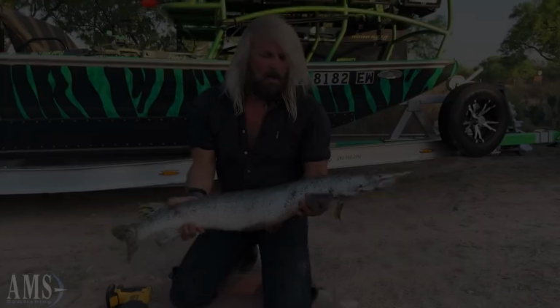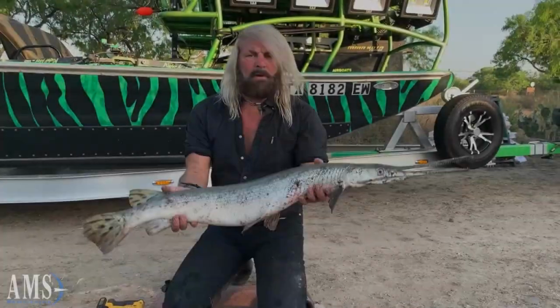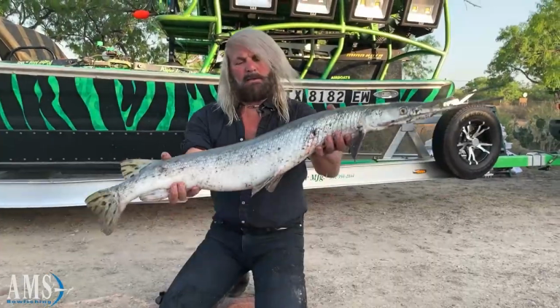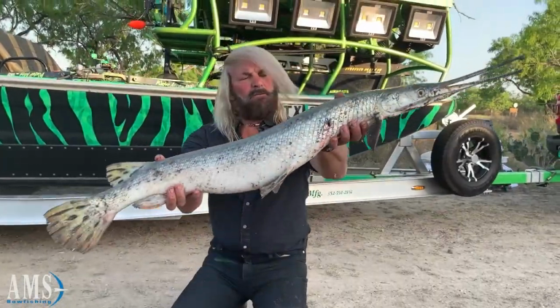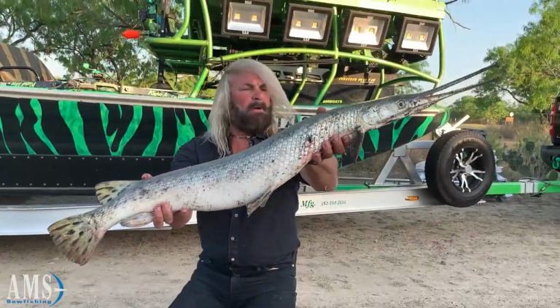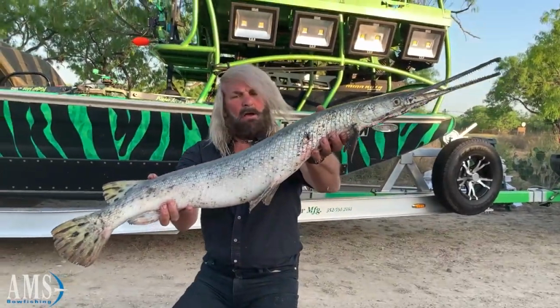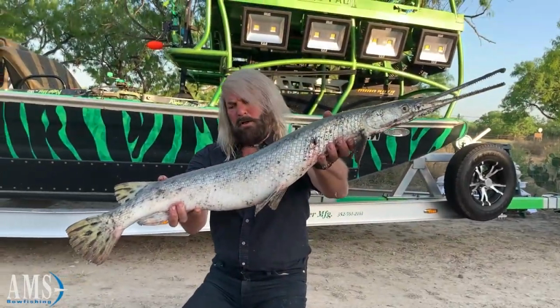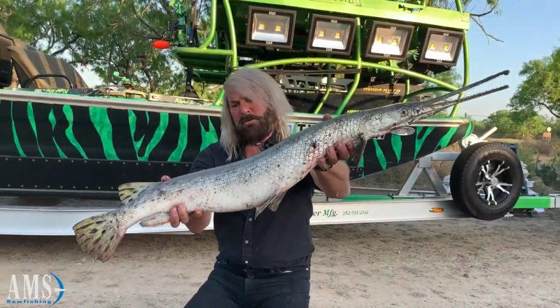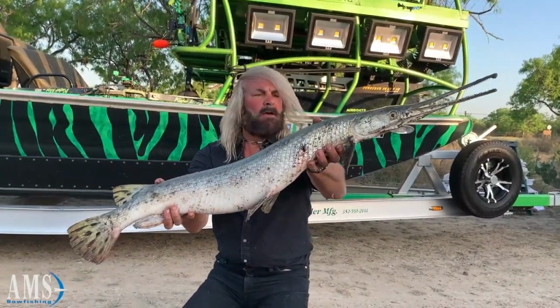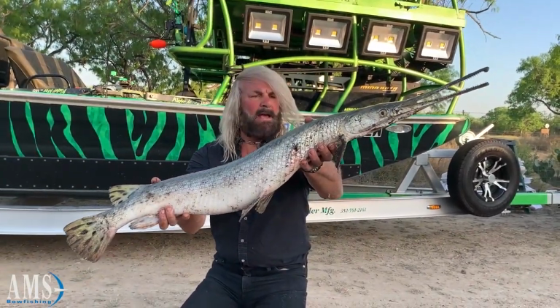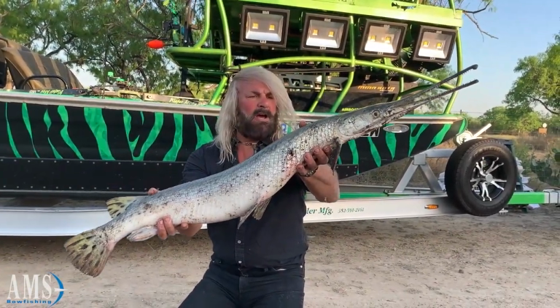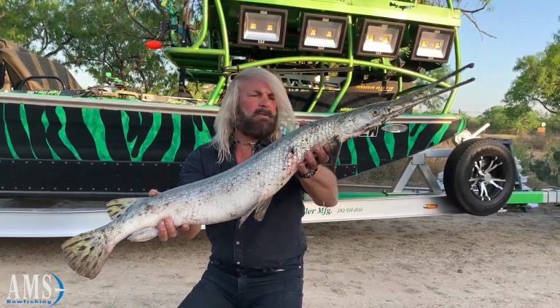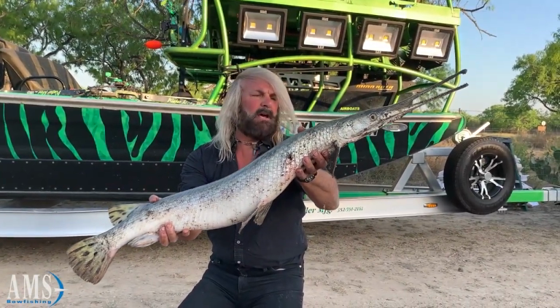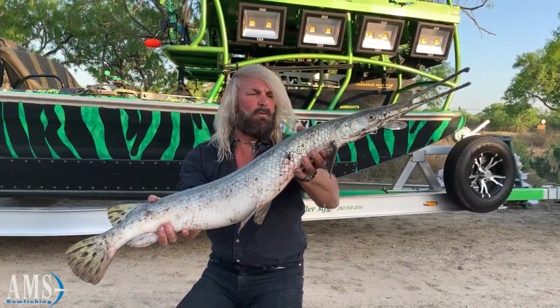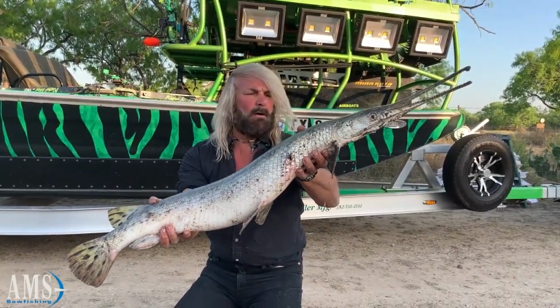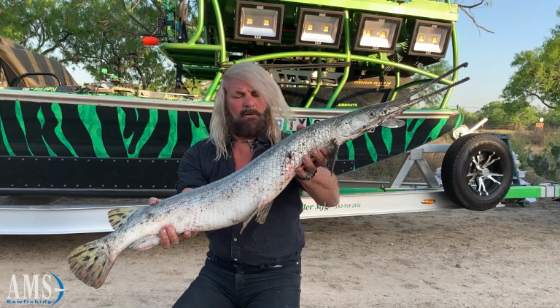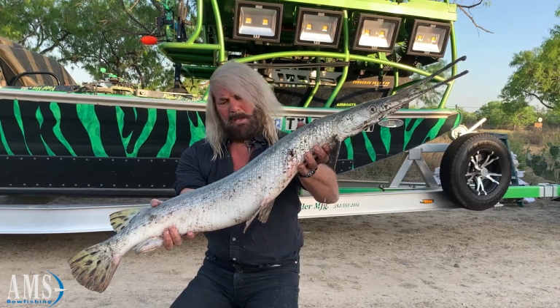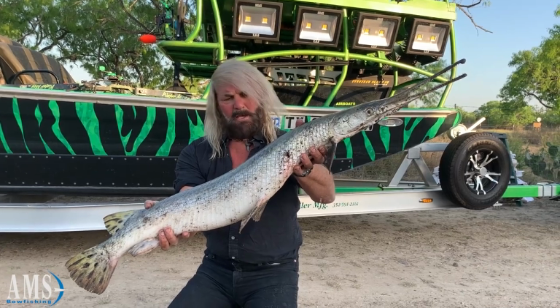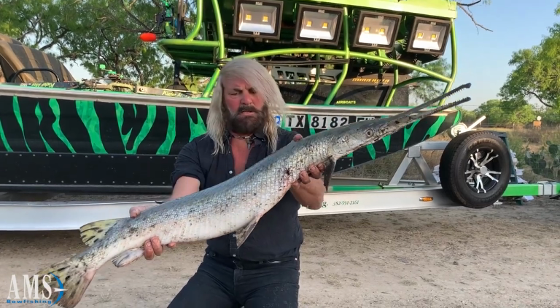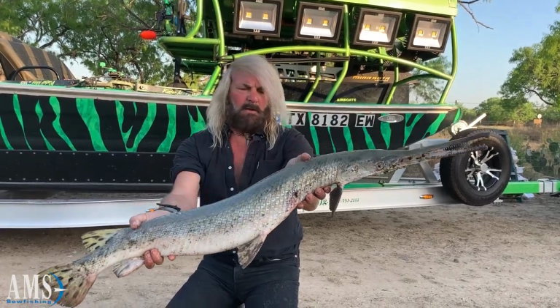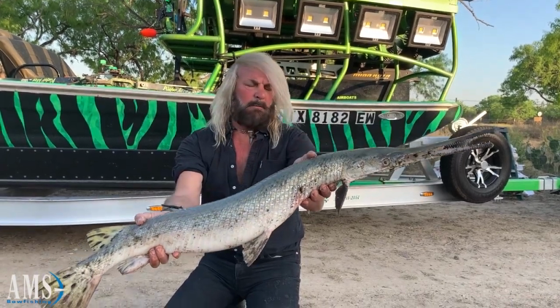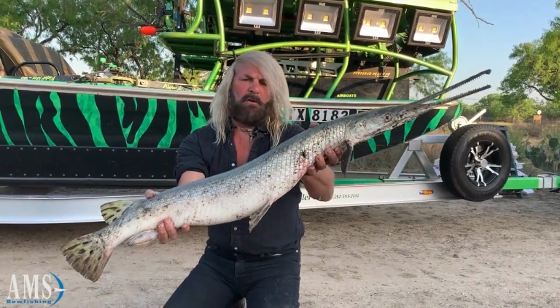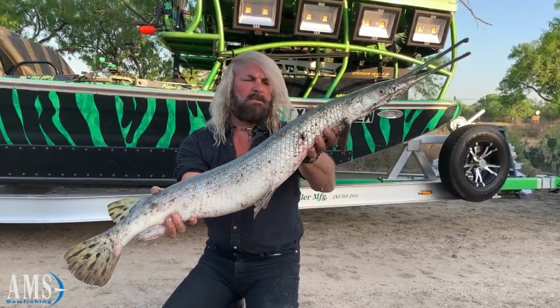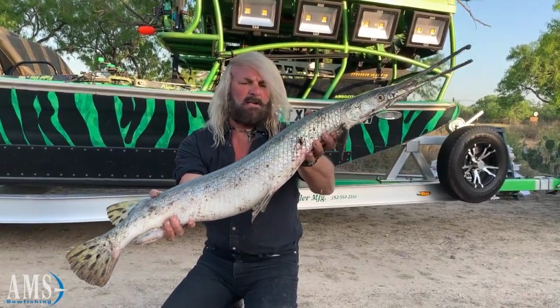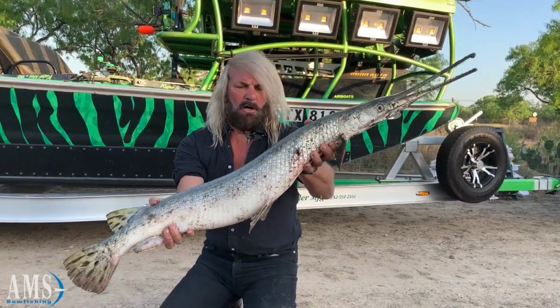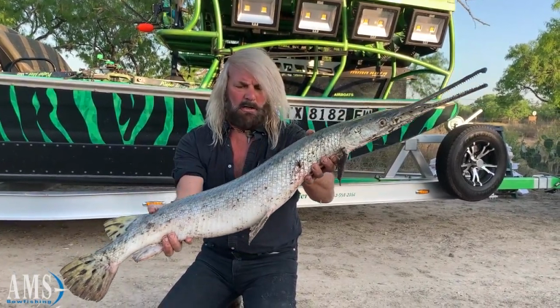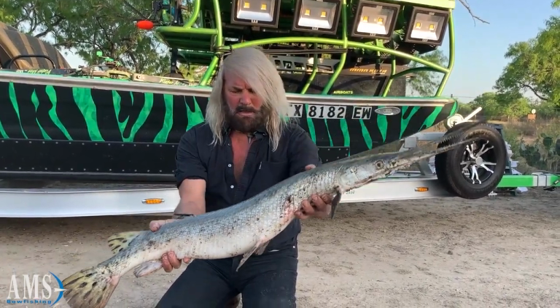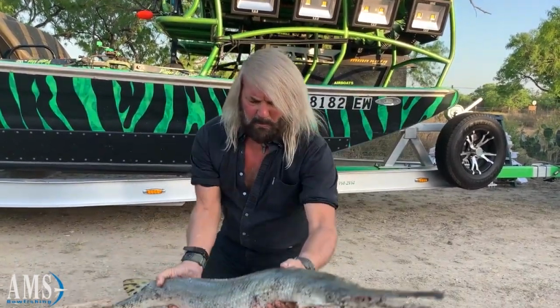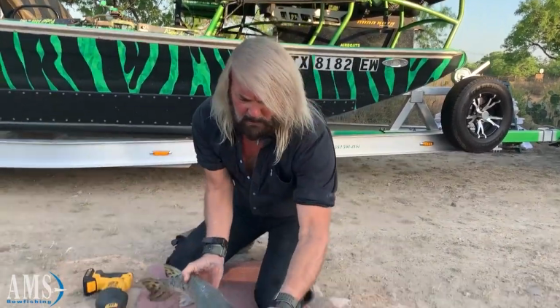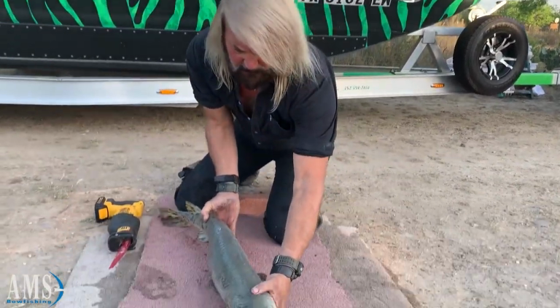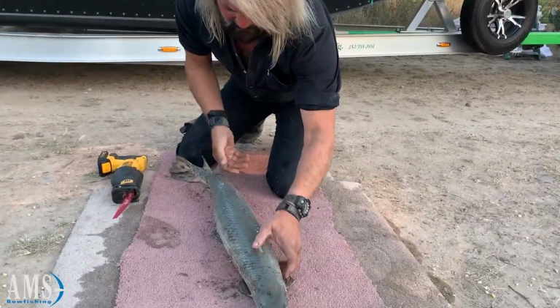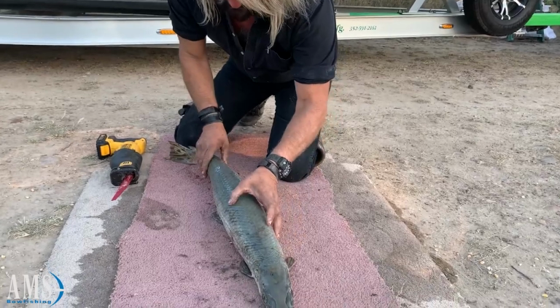We got this 15-pound longnose gar caught with the new water mock from AMS — it's a perfect eating size gar. So we're gonna cut these fillets out.